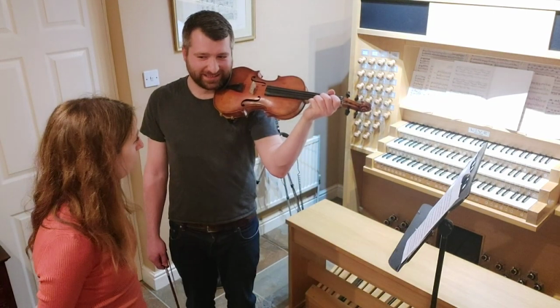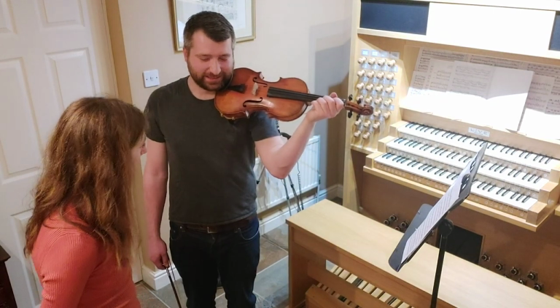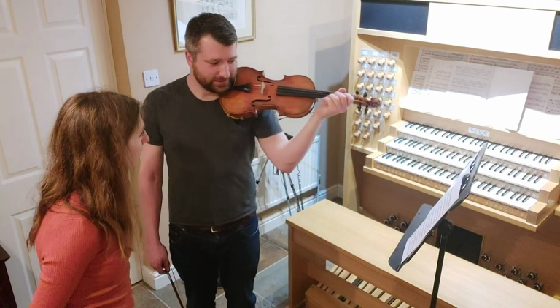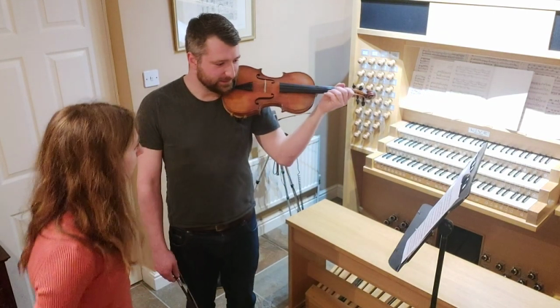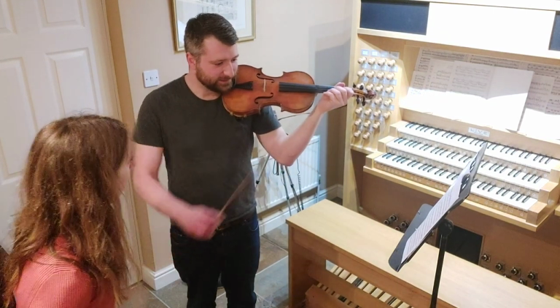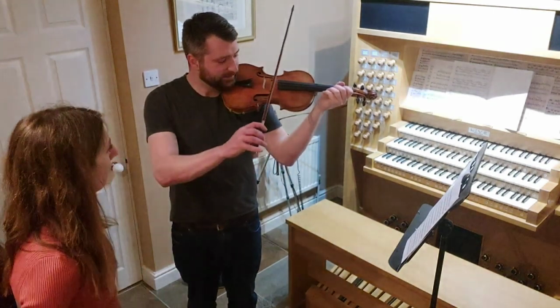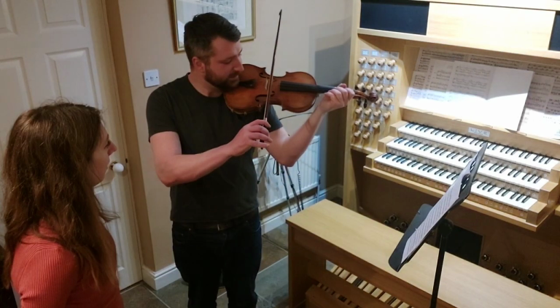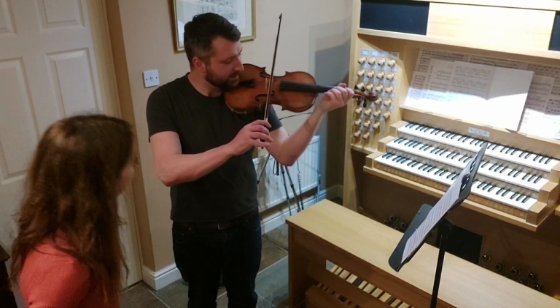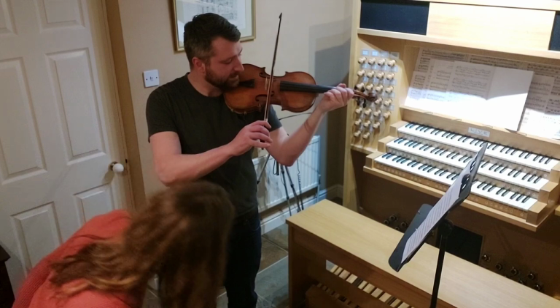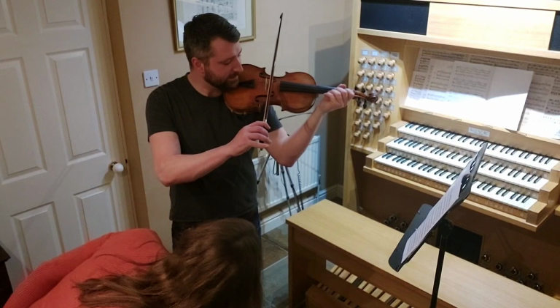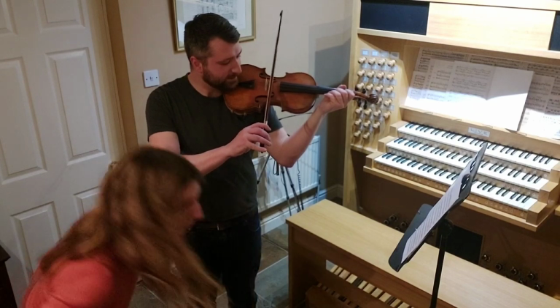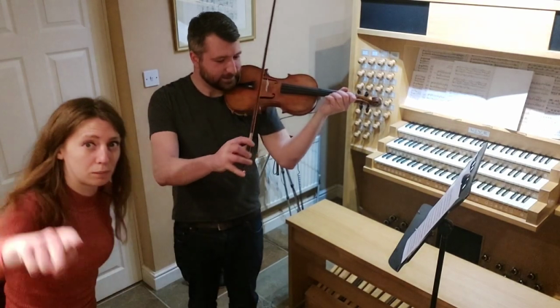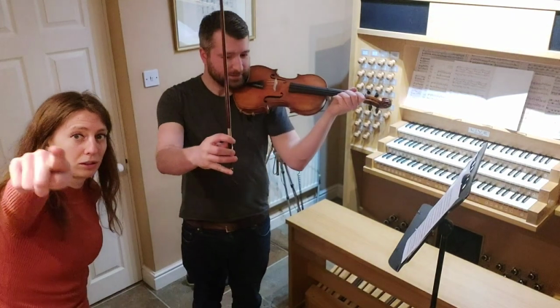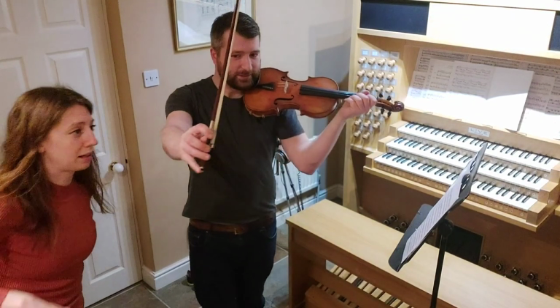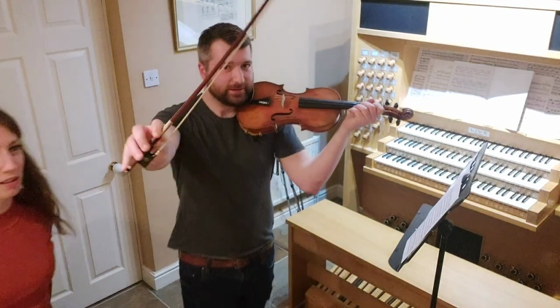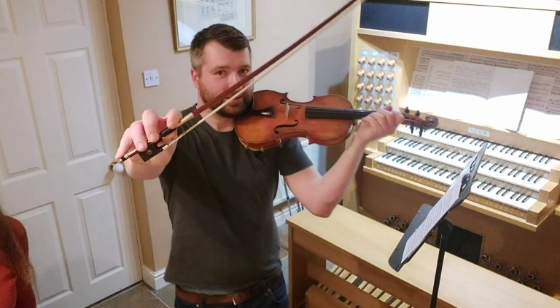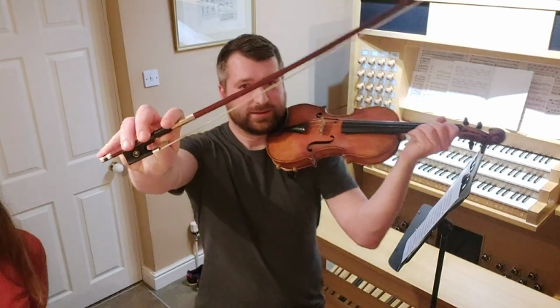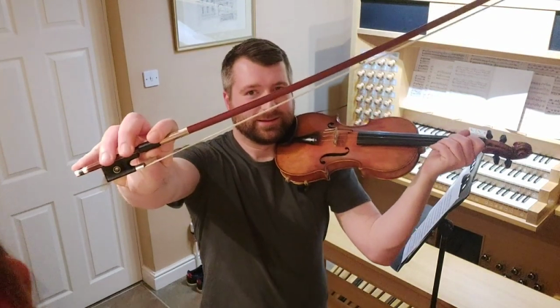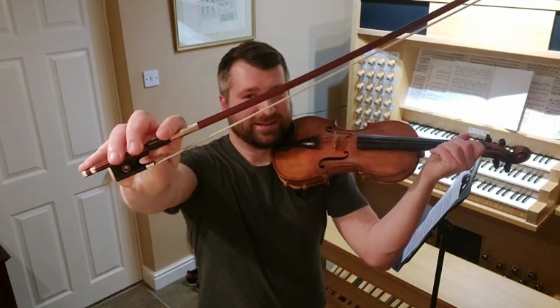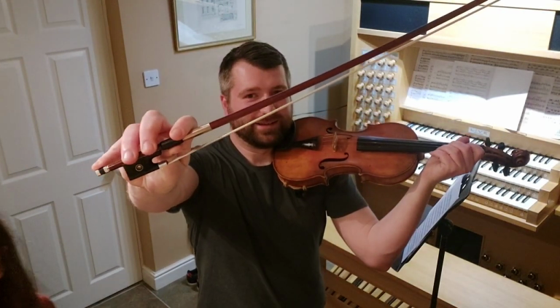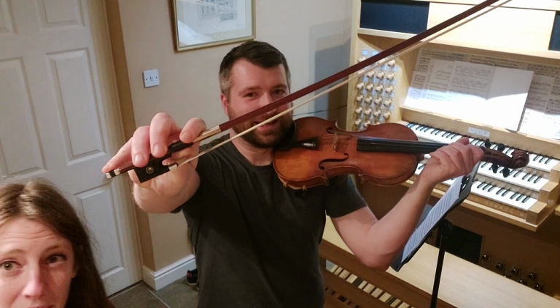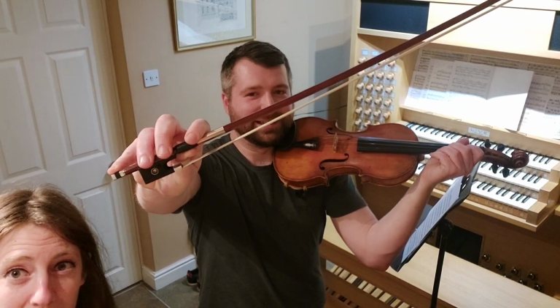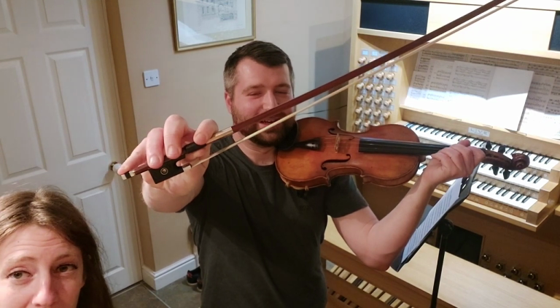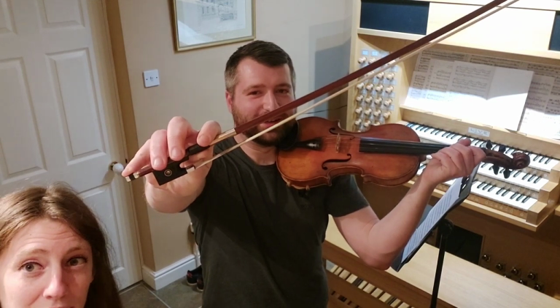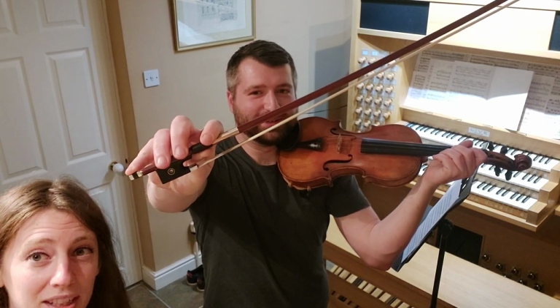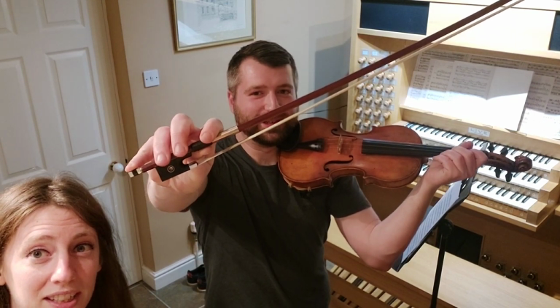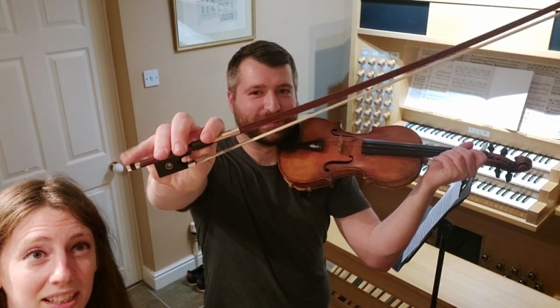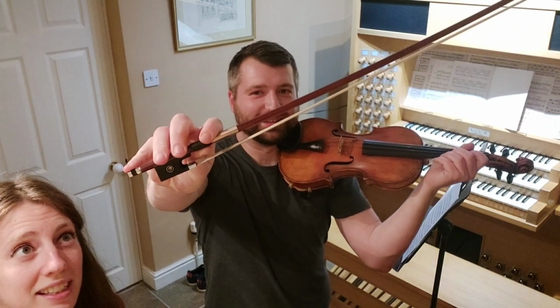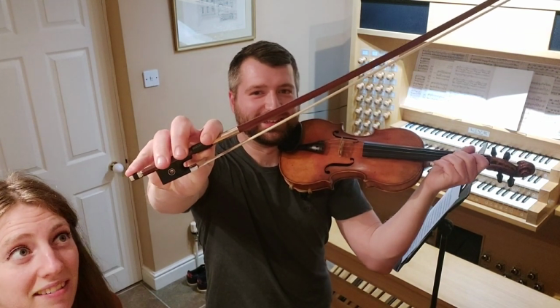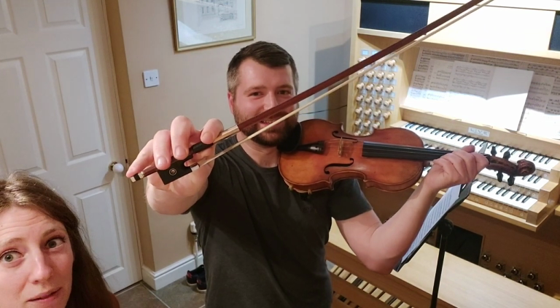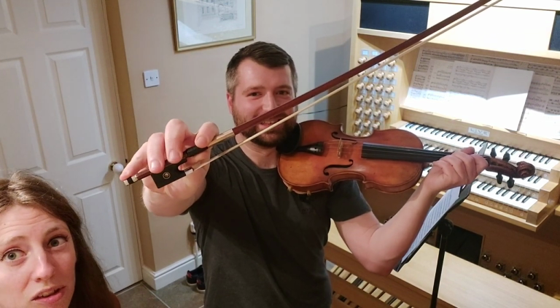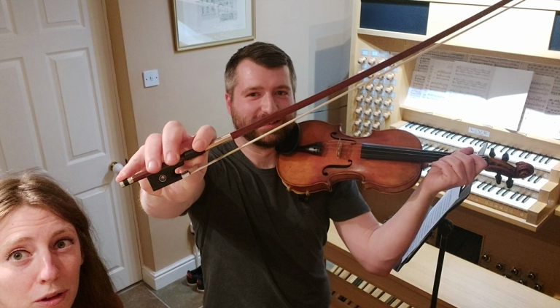So where do you think you put the bow, Rob? Let's see your bow hold — could you show everybody your bow hold nice and close up? So this is Rob's best guess at a bow hold. I've told him absolutely nothing so far. Bend your thumb, Rob.